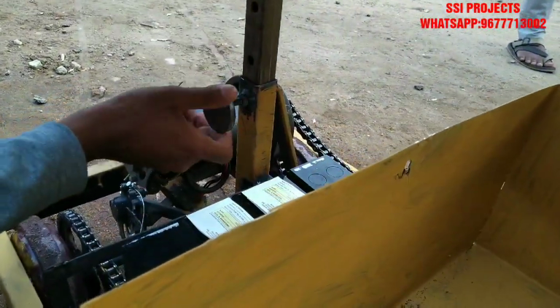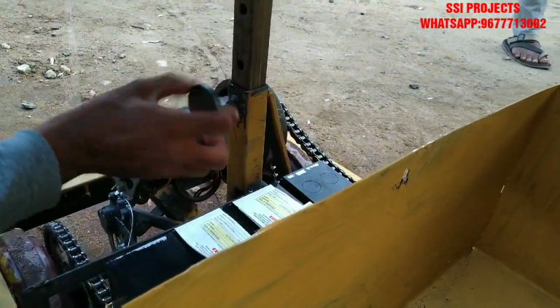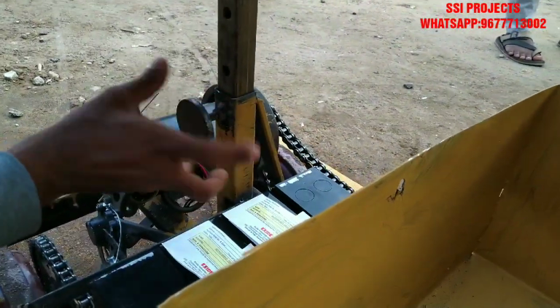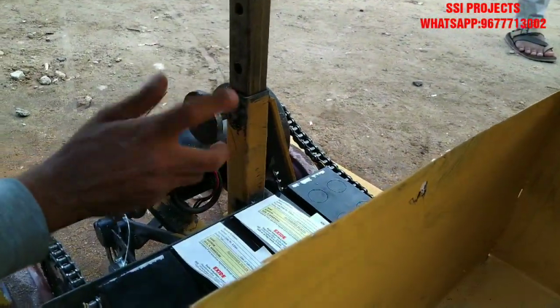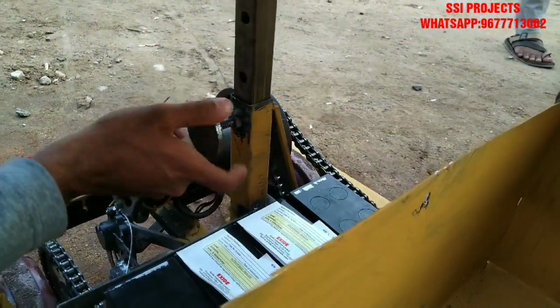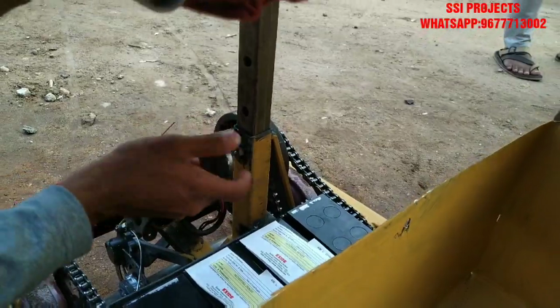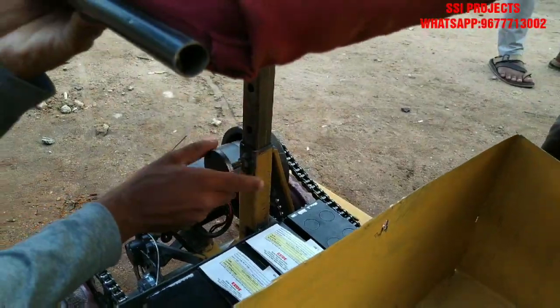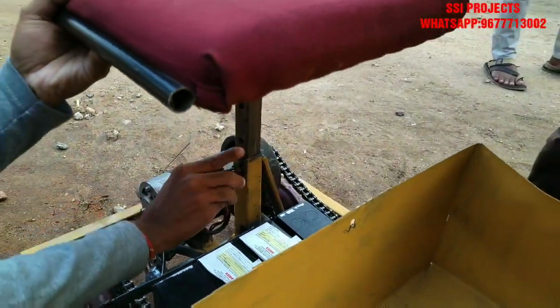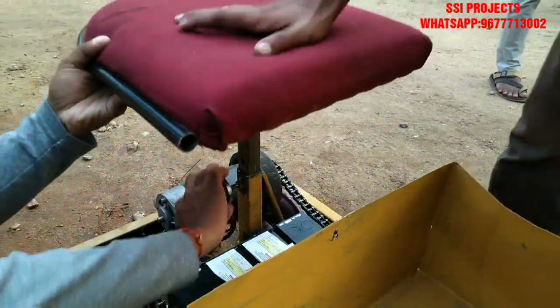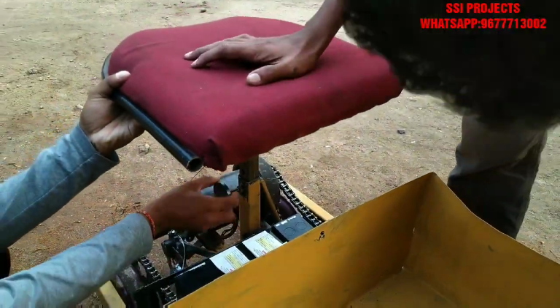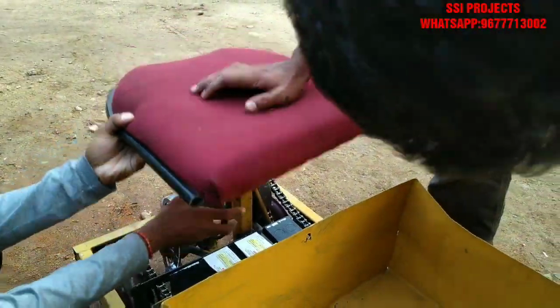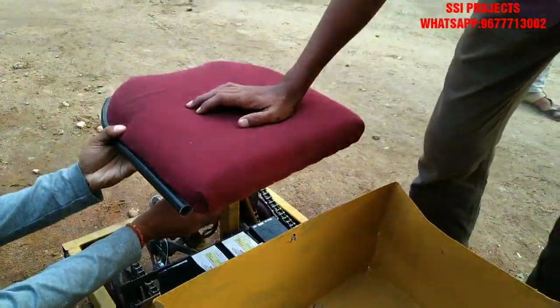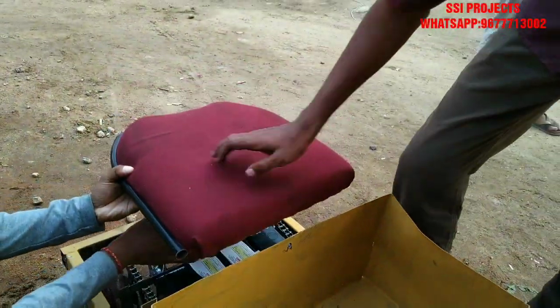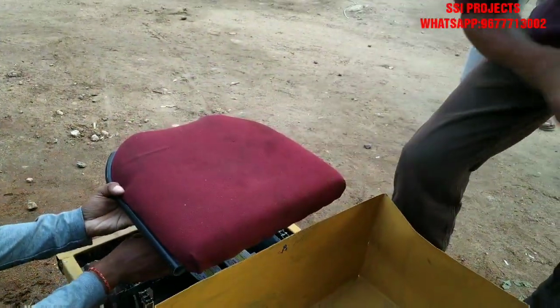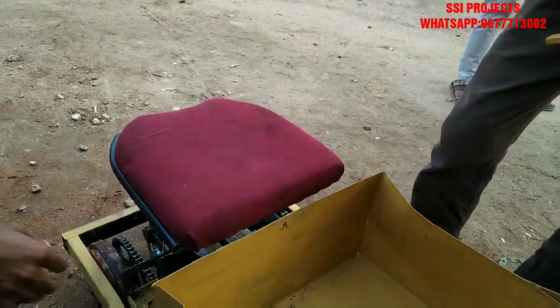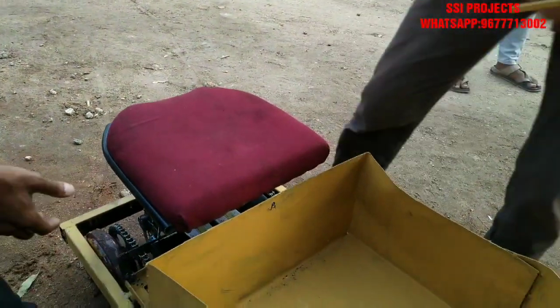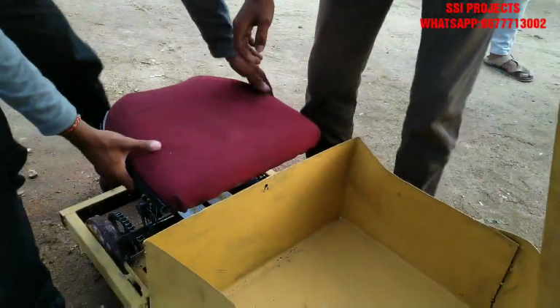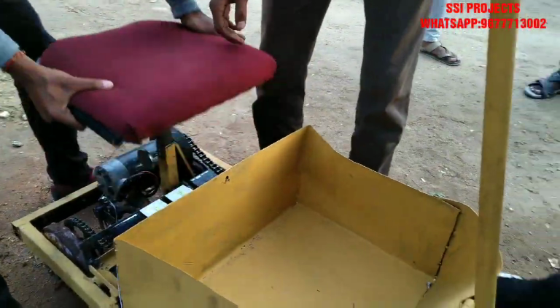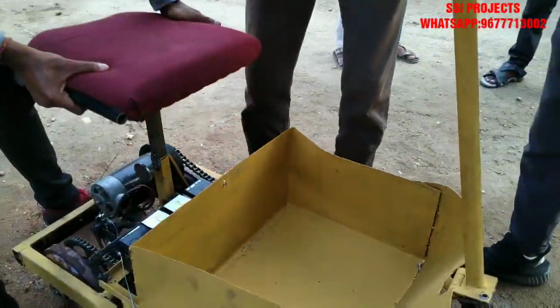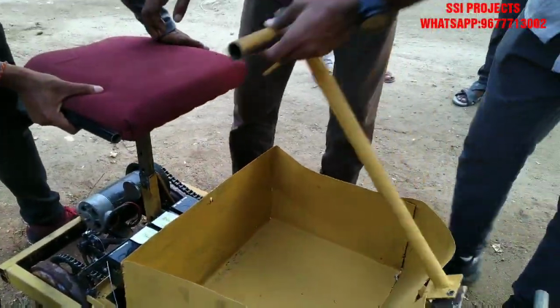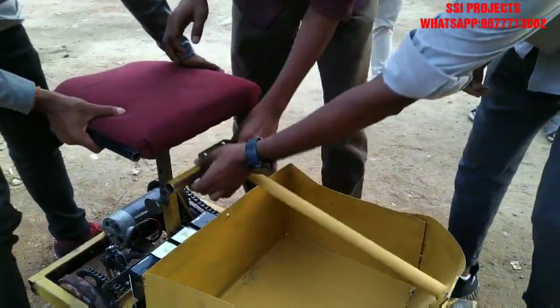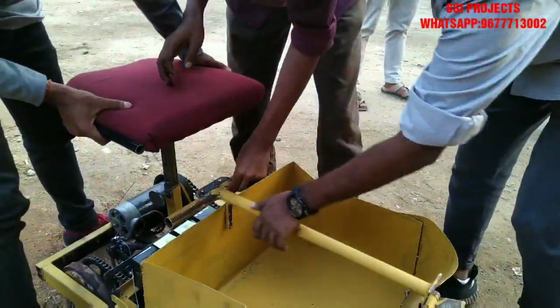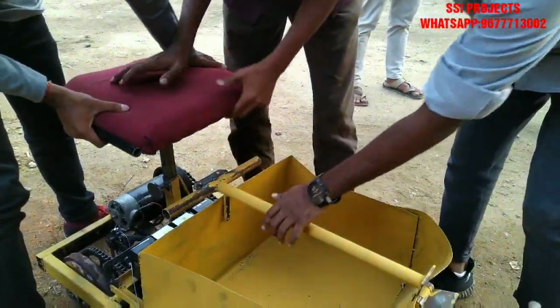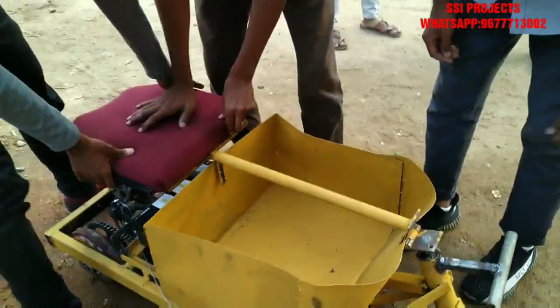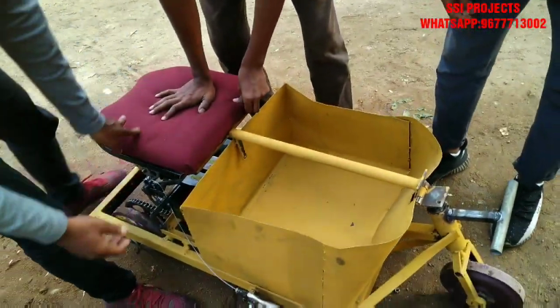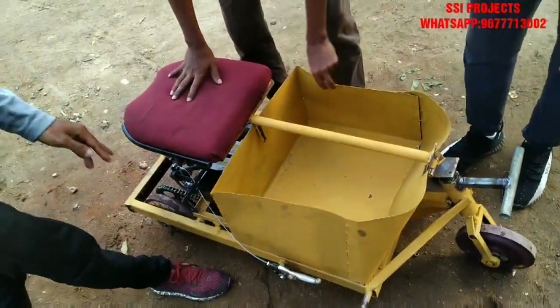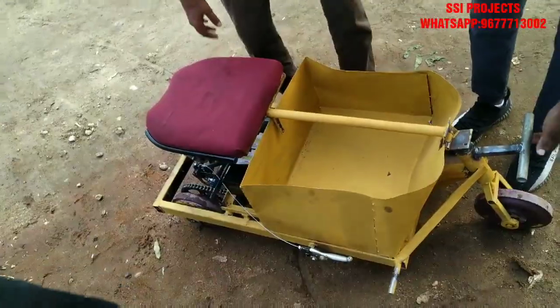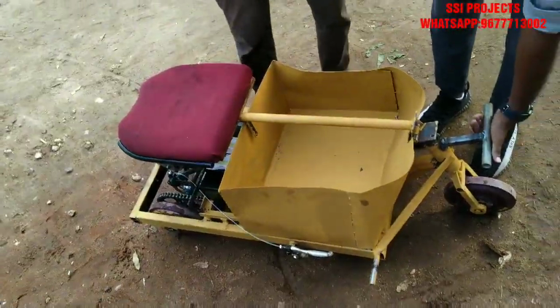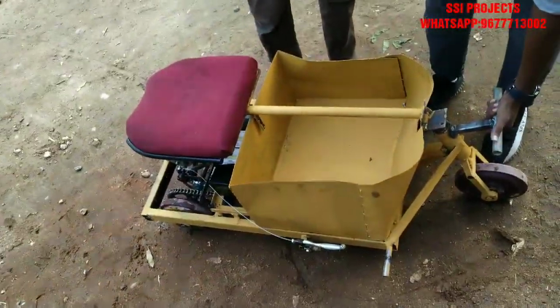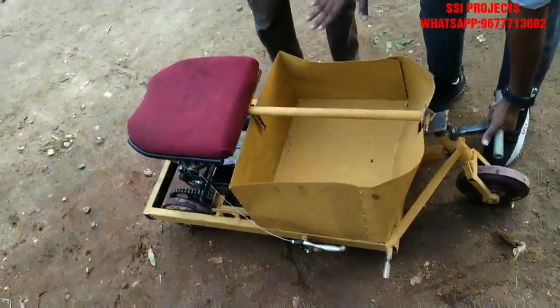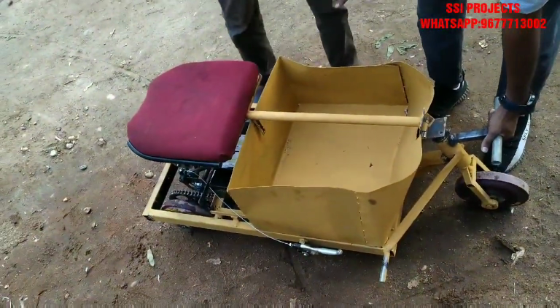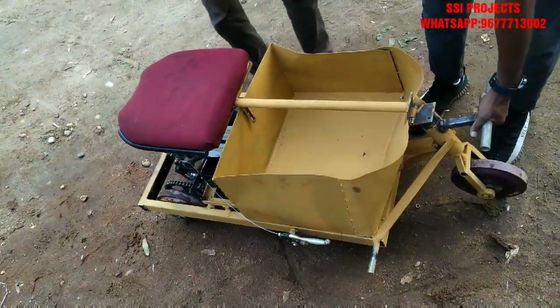The seat will also be arranged in the upper and lower position. When we want to drive, we sit on it. This is being converted into a portable luggage carrier.